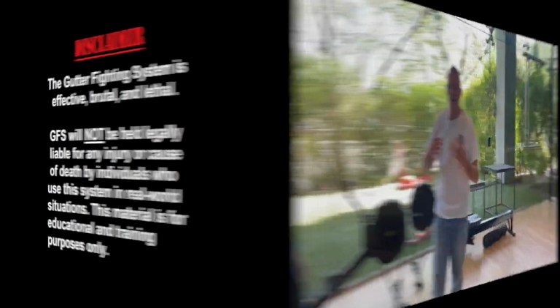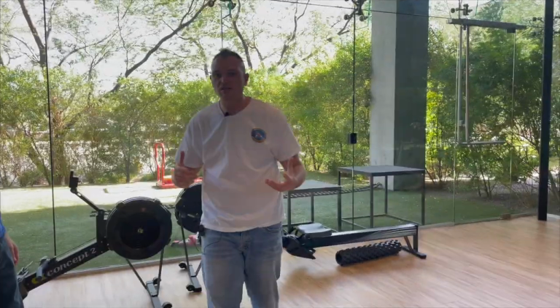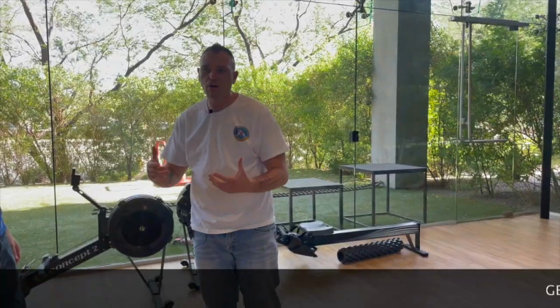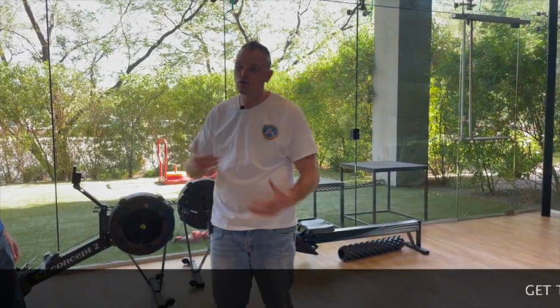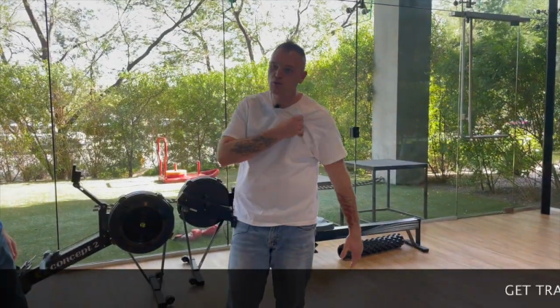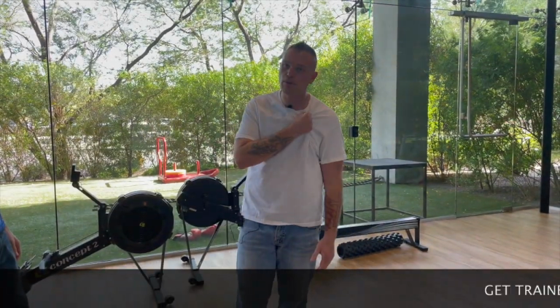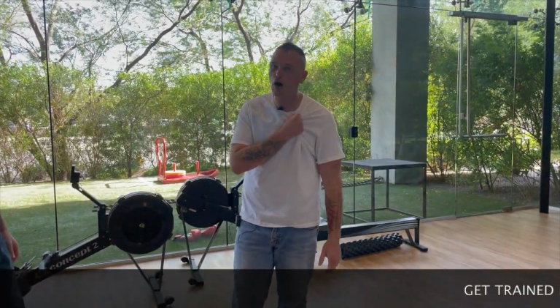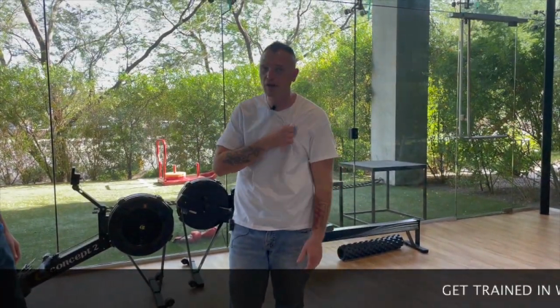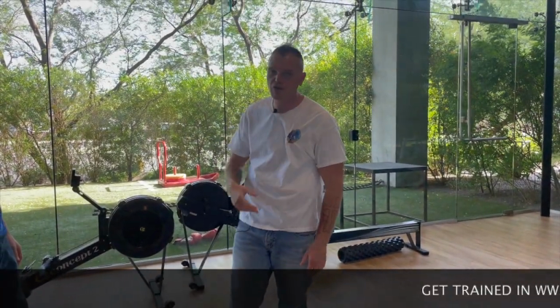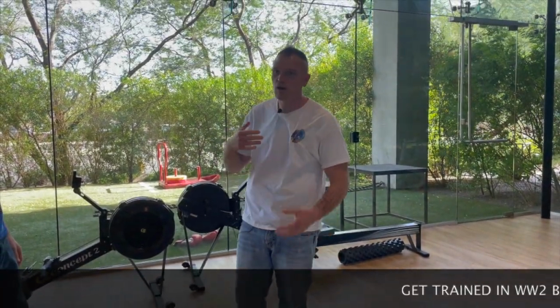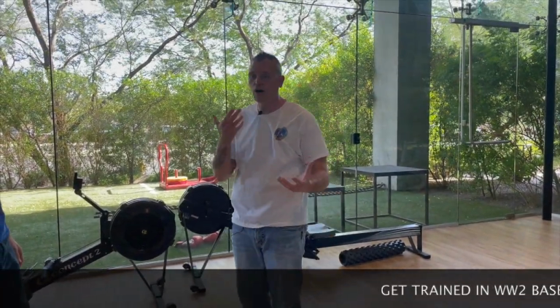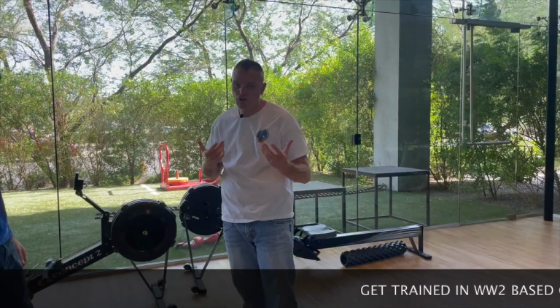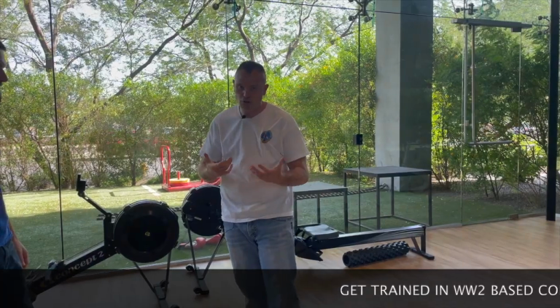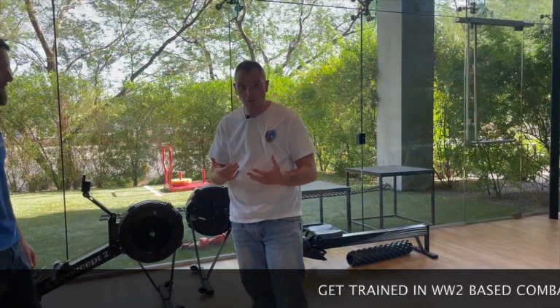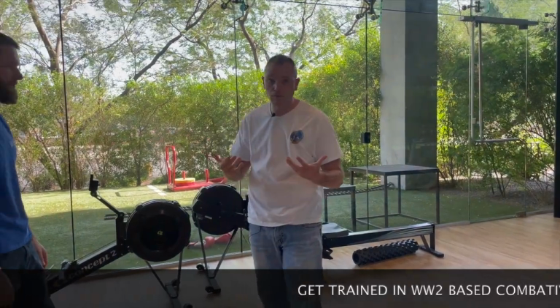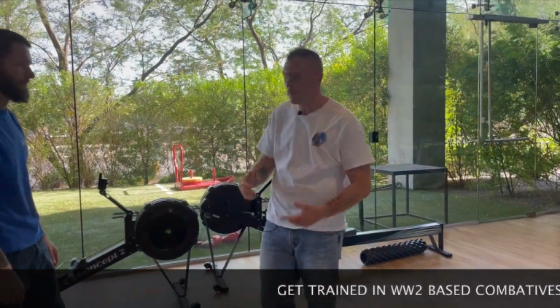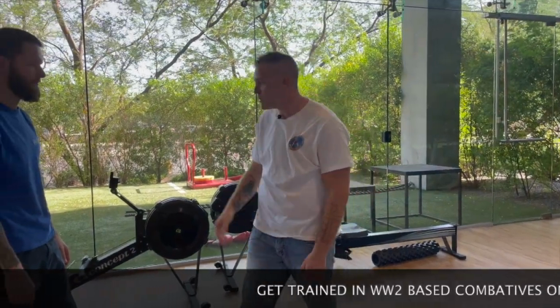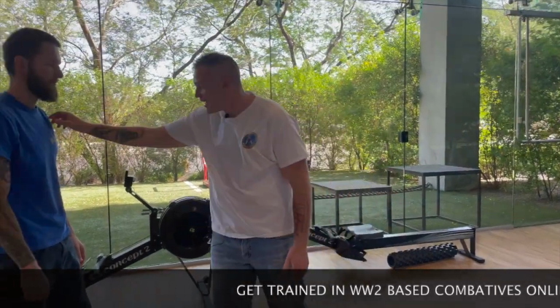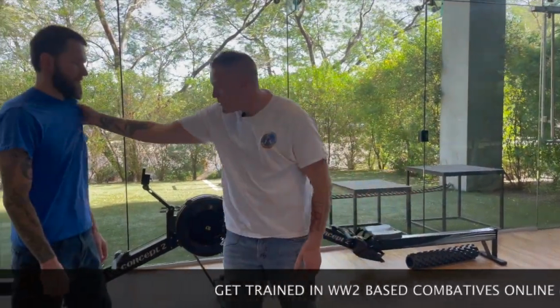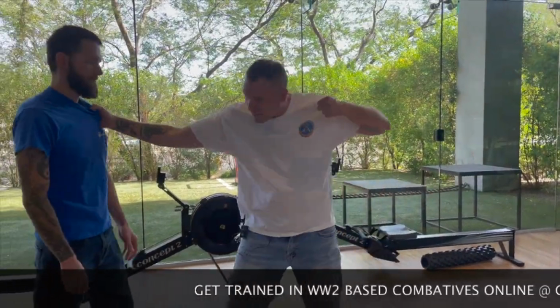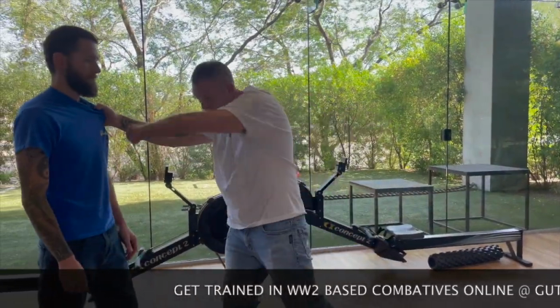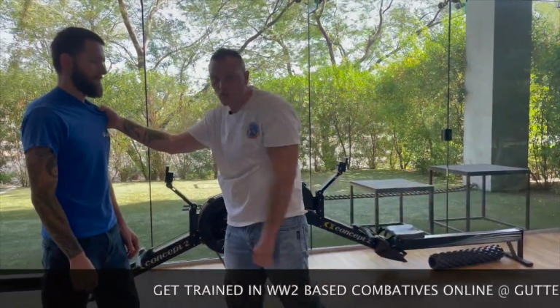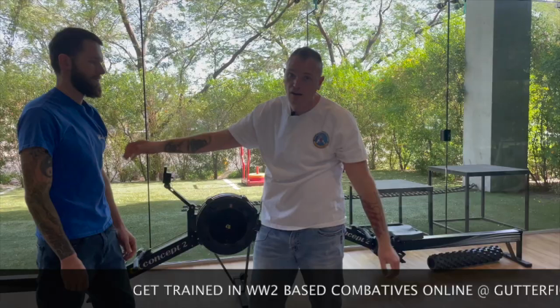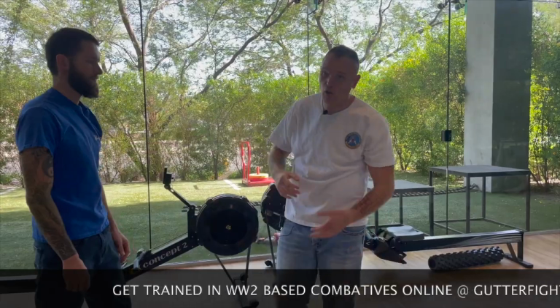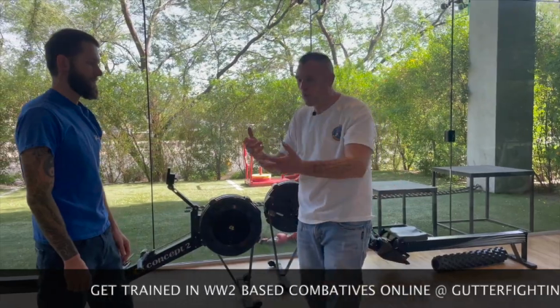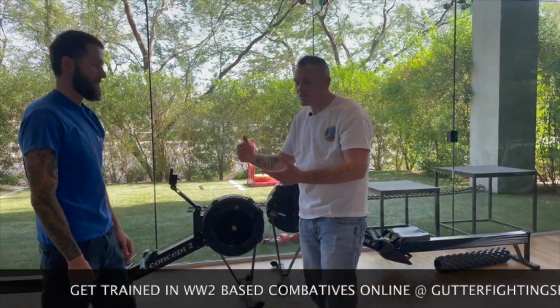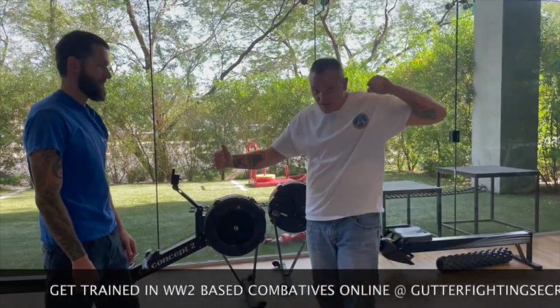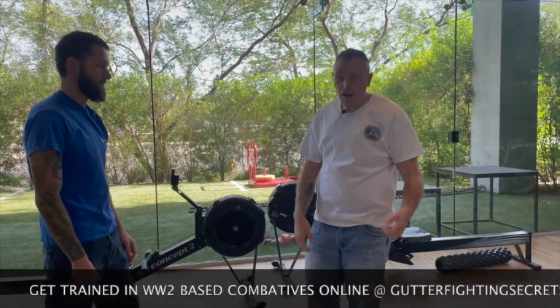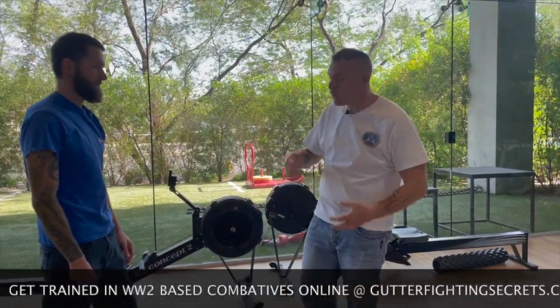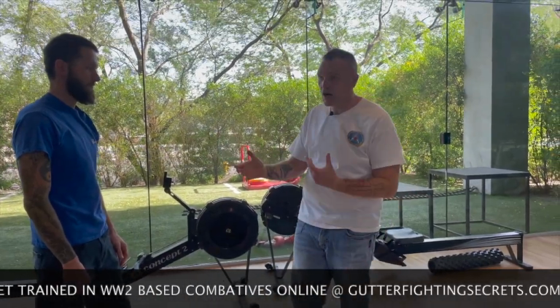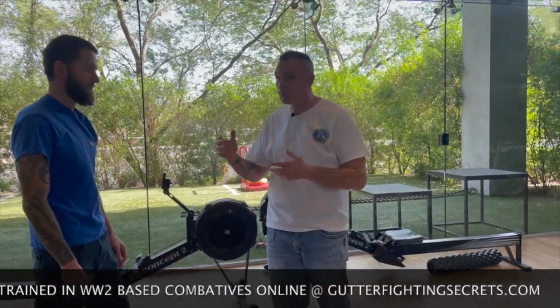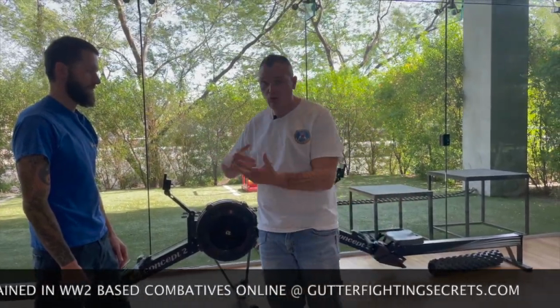We're going to work on someone grabbing your collar — this is pretty common in jujitsu and judo, but it's also very common in the street. Someone grabs you and then swings at you. So before it gets to that point, I really want to see you guys getting that grip and breaking it off.